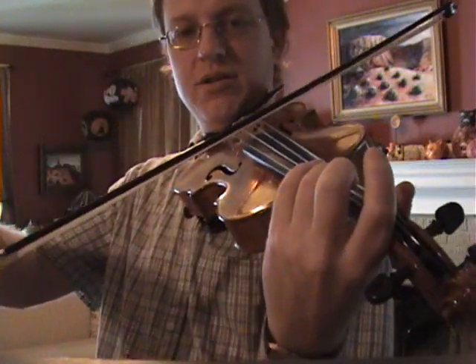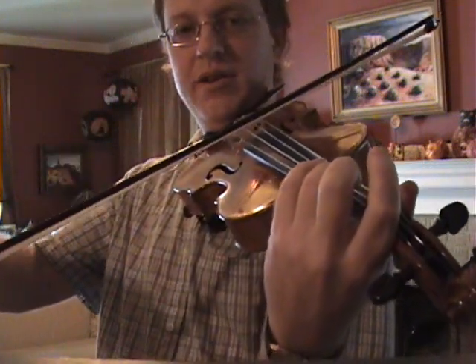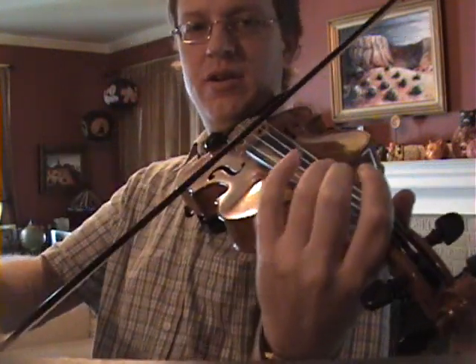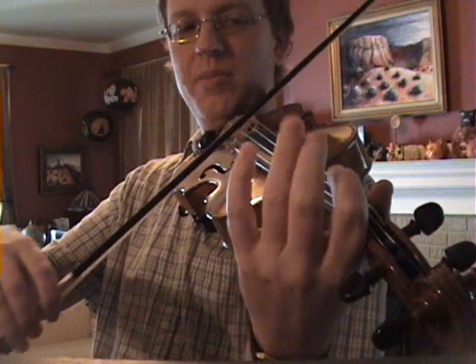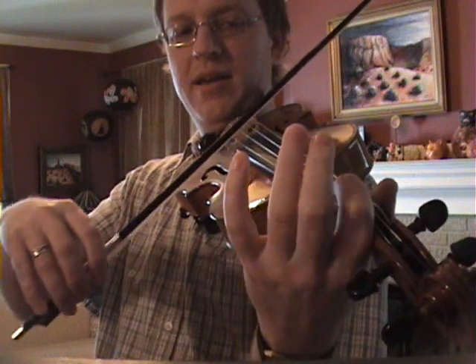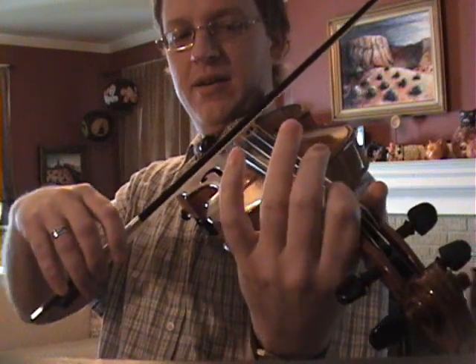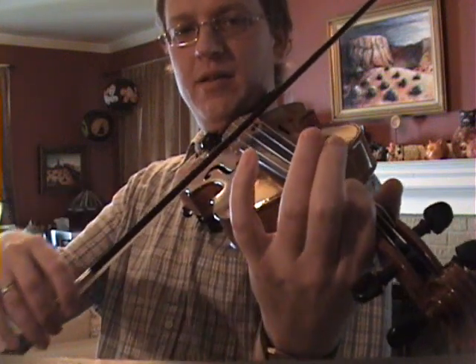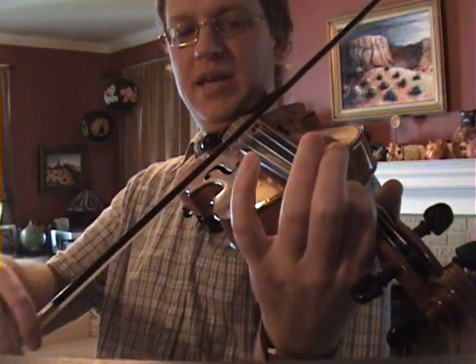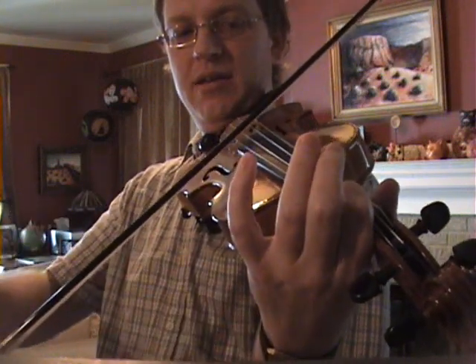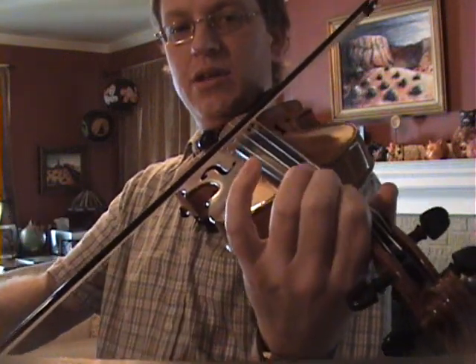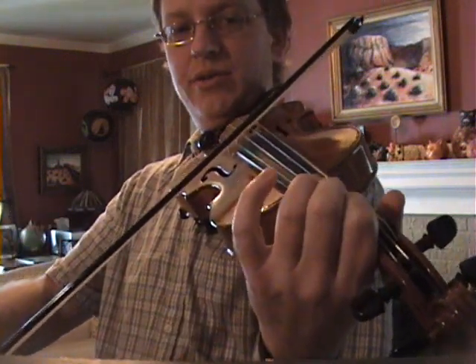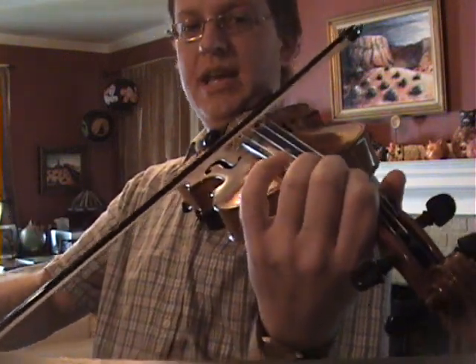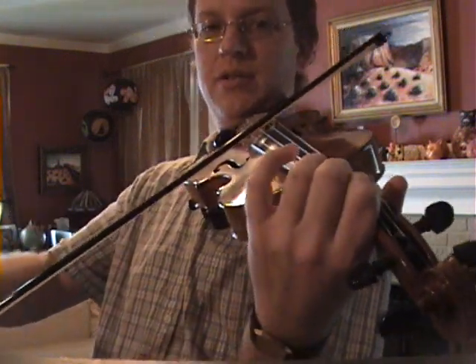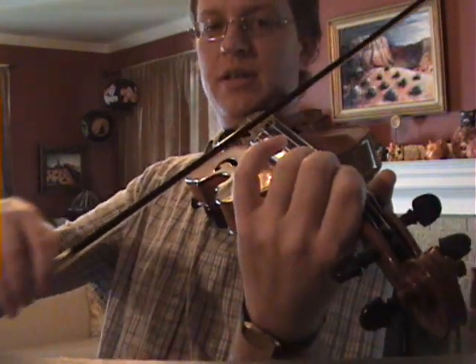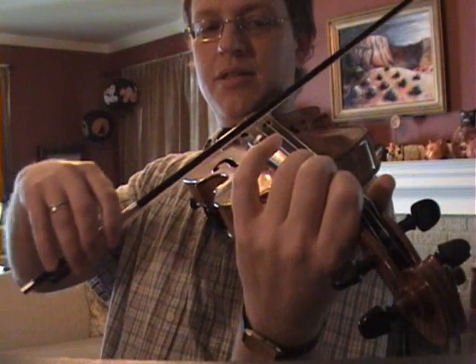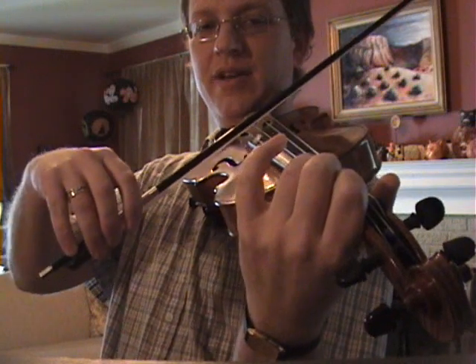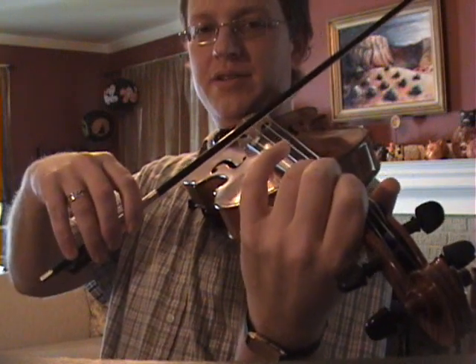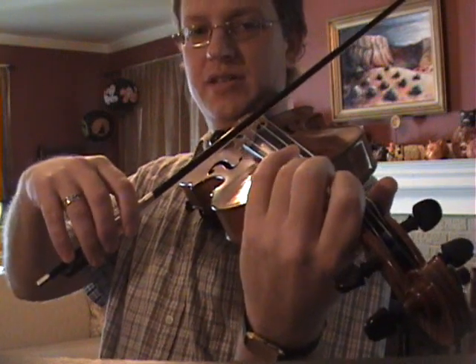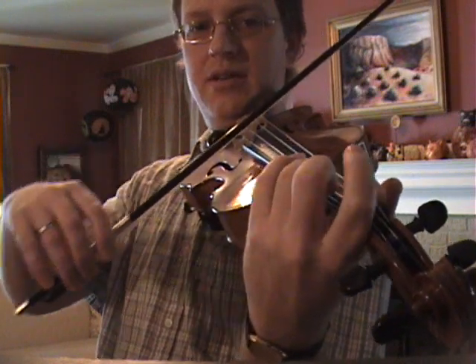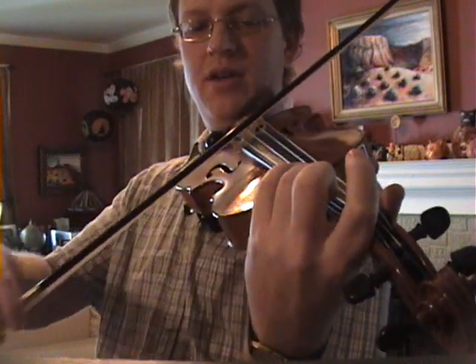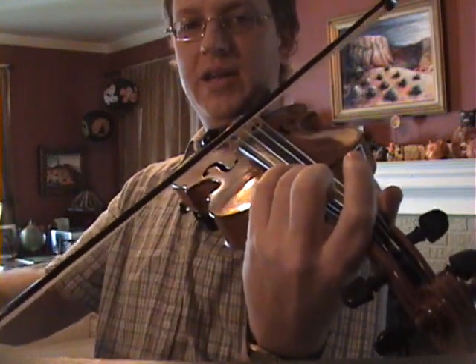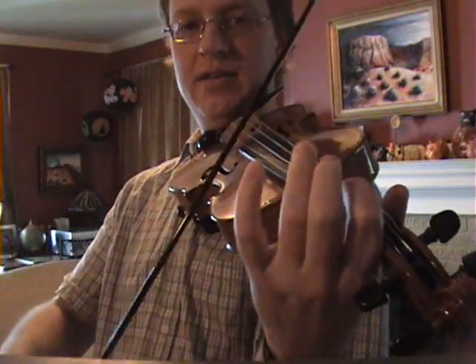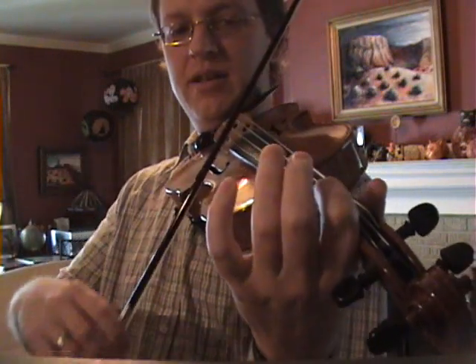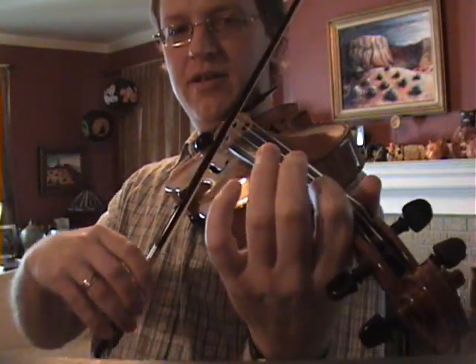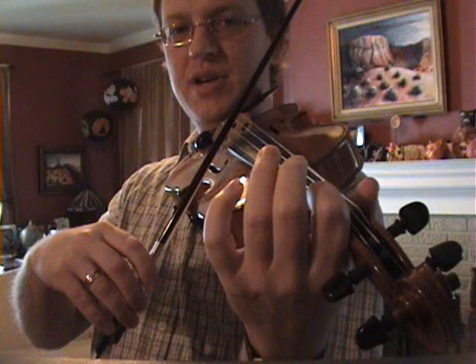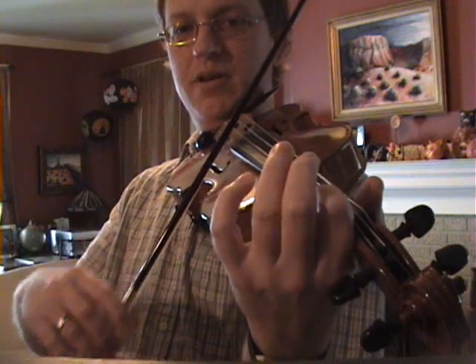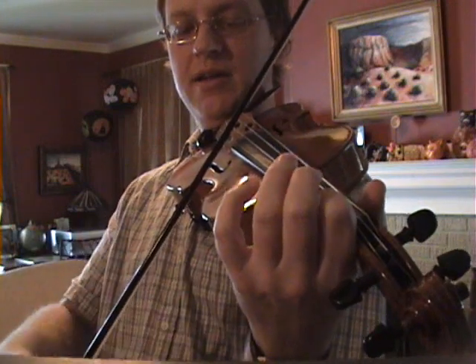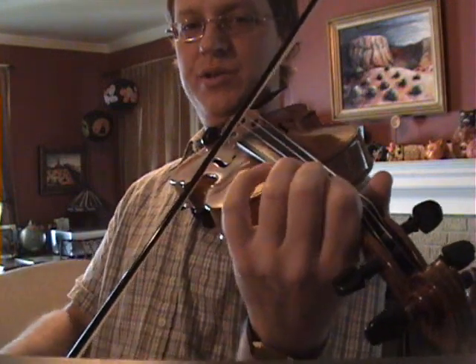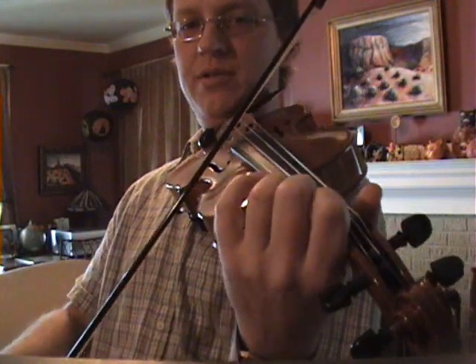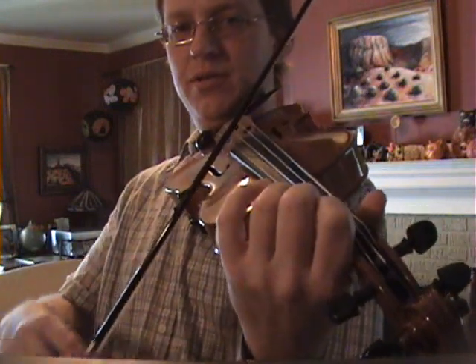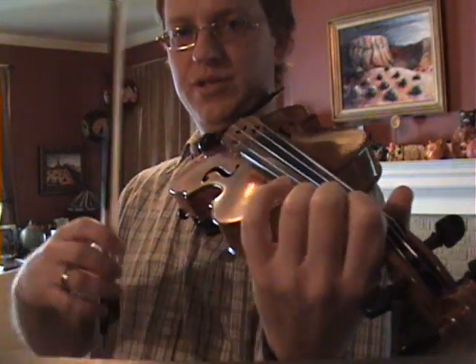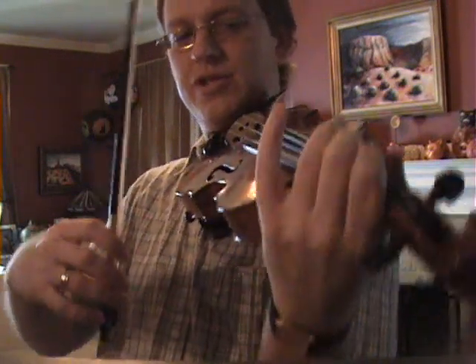Third finger, open A, B, low 2 — C natural — third finger on the A string is D, open E, F sharp, and a low 2, which is your final G.